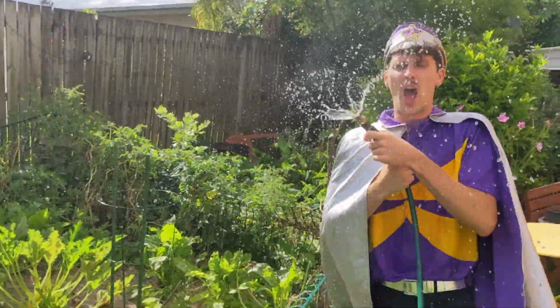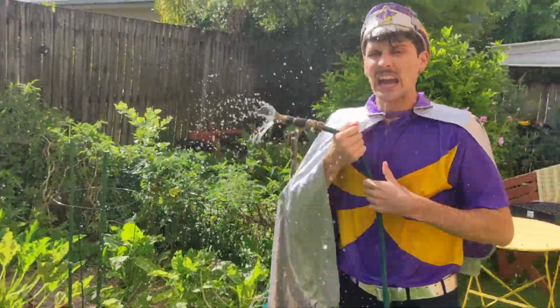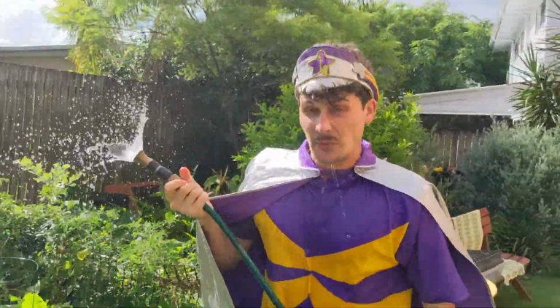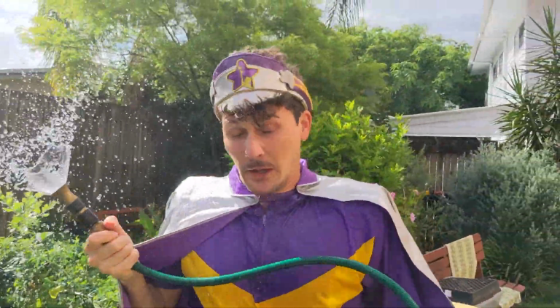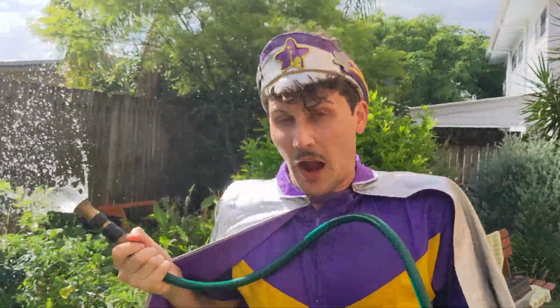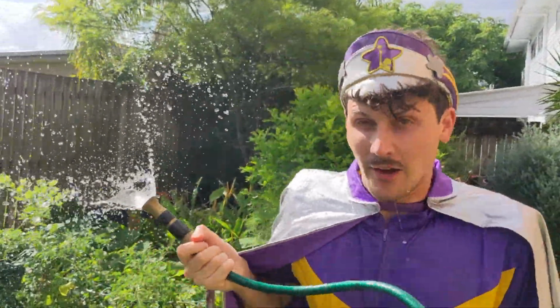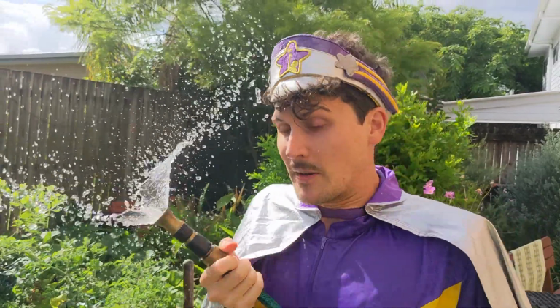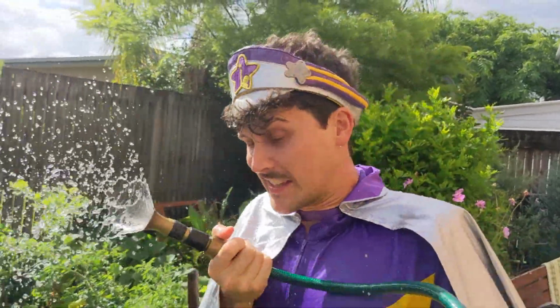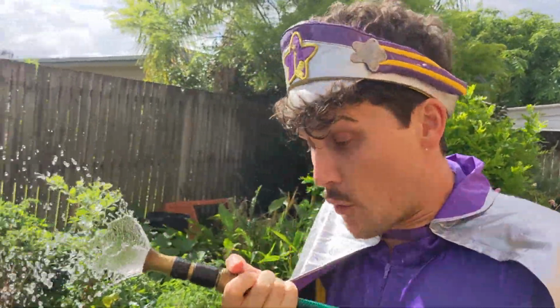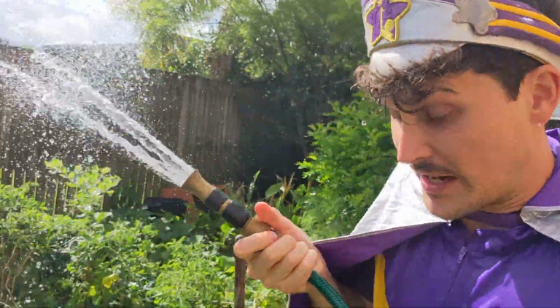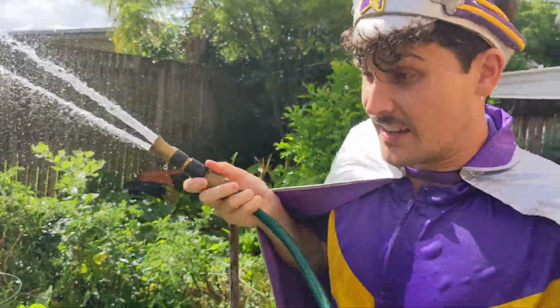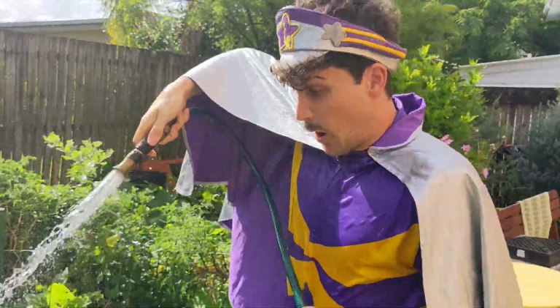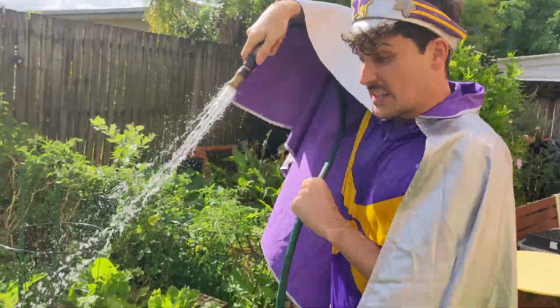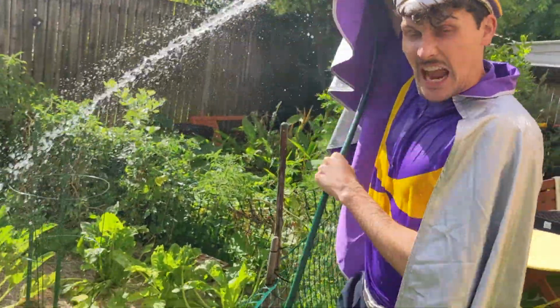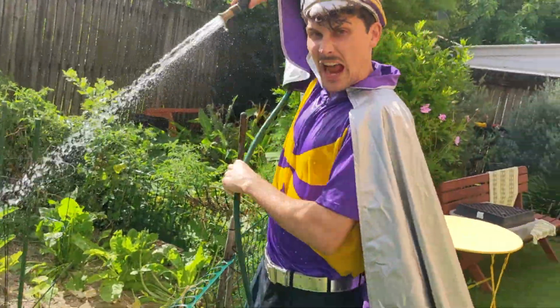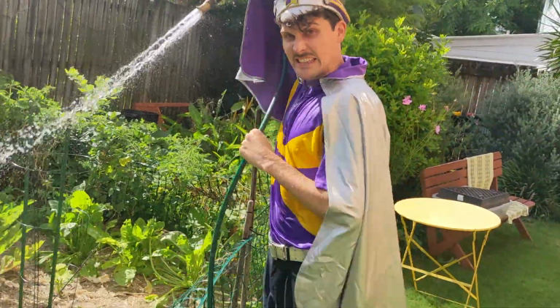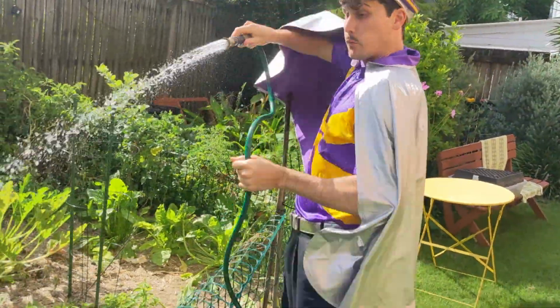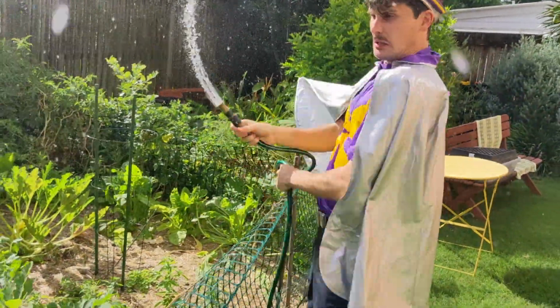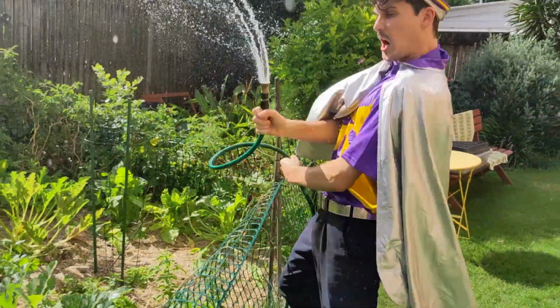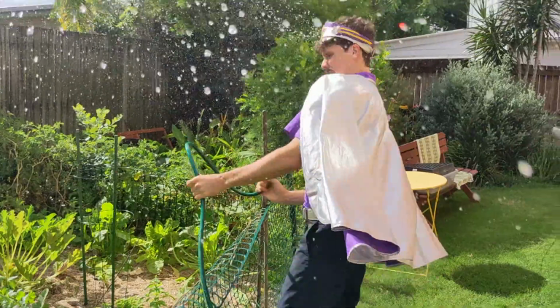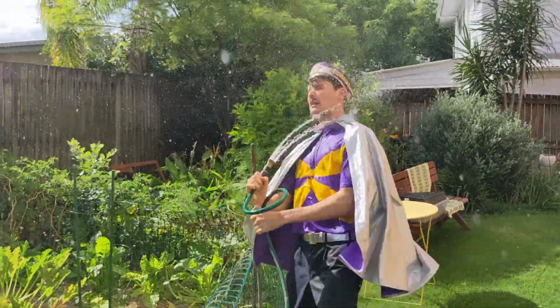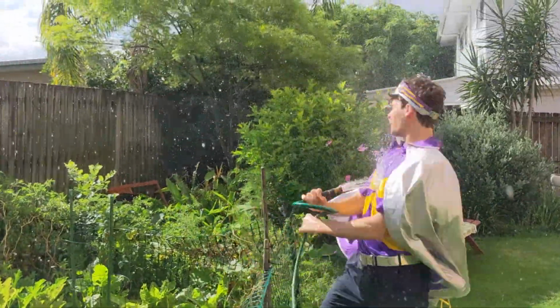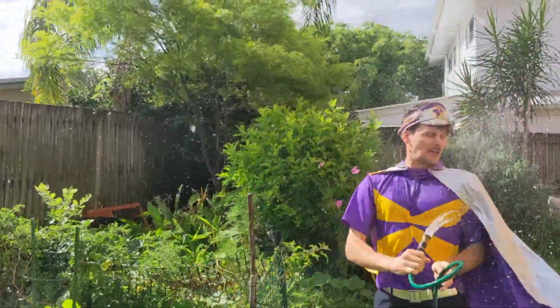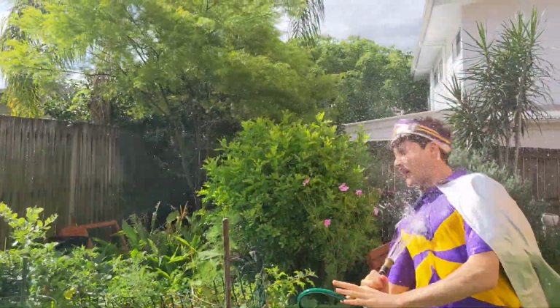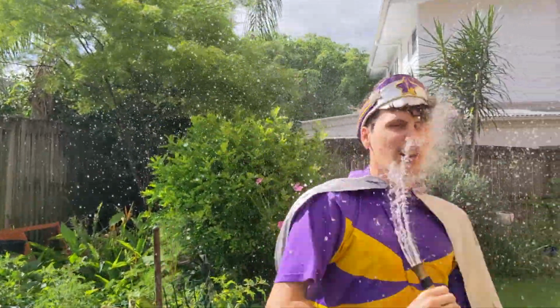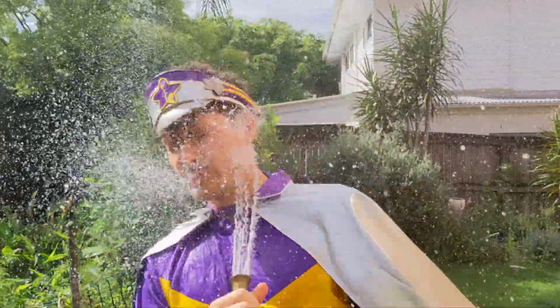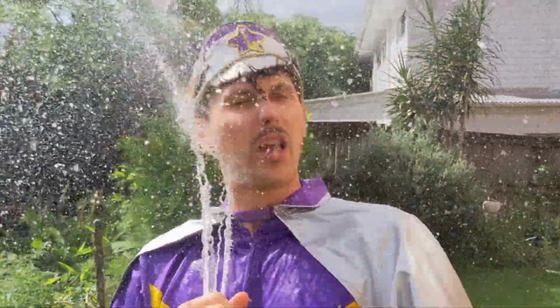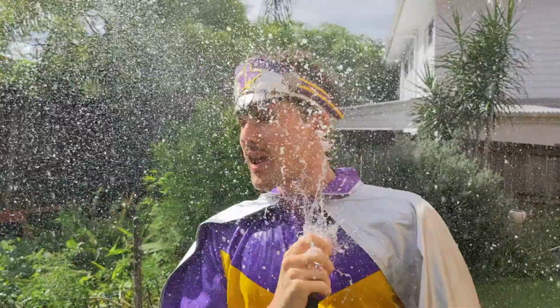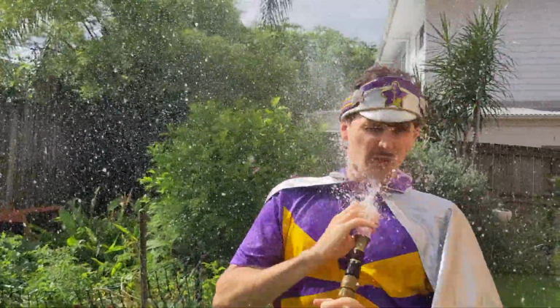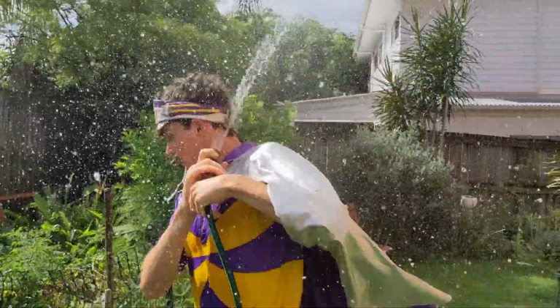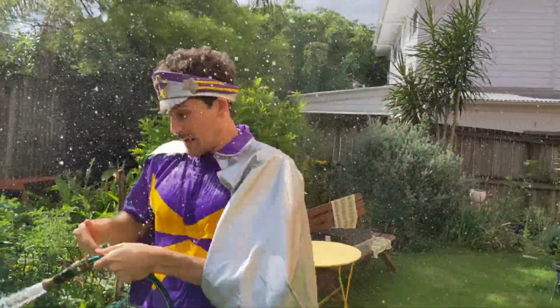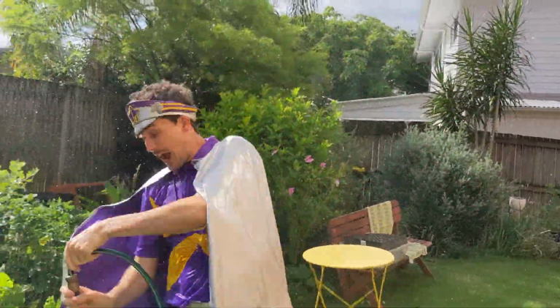Okay! Alright, now it's time. This is how you water a garden. Point it down like this. And walk! Walk! Walk!